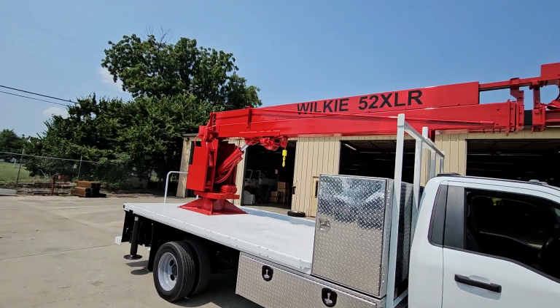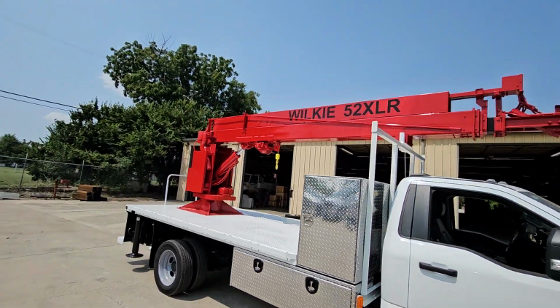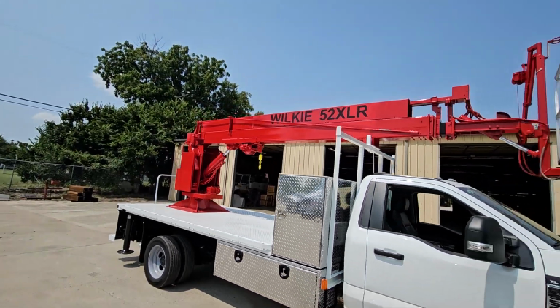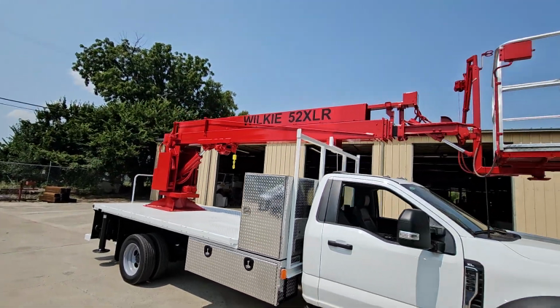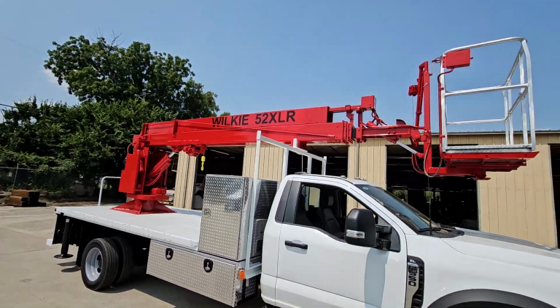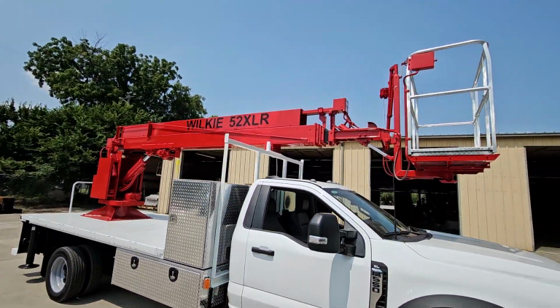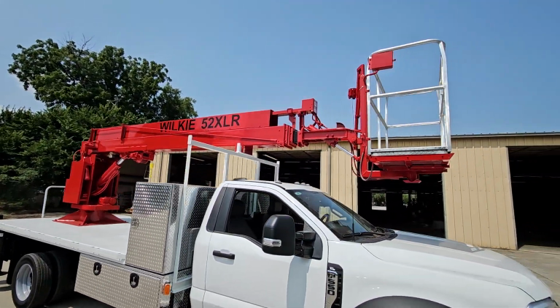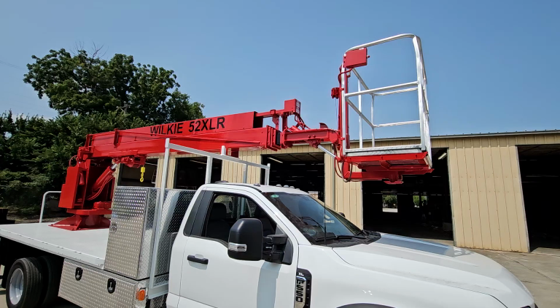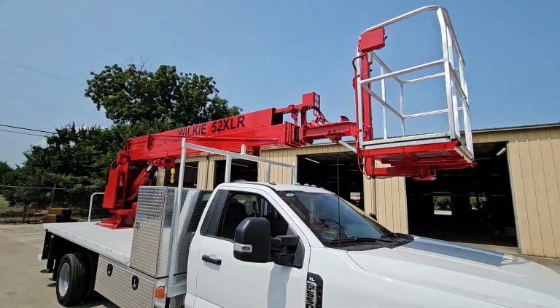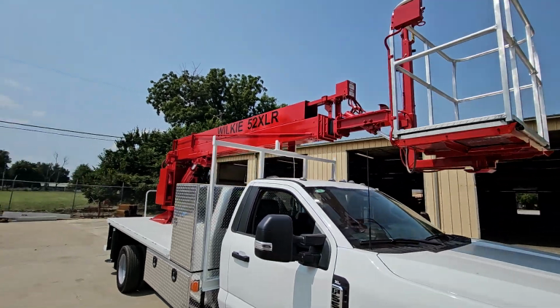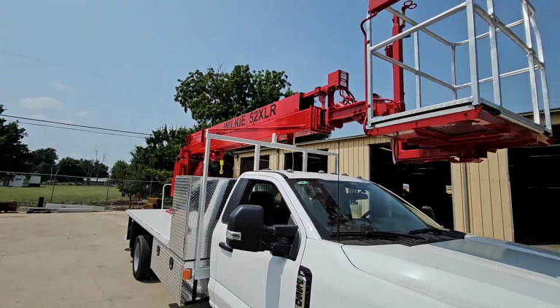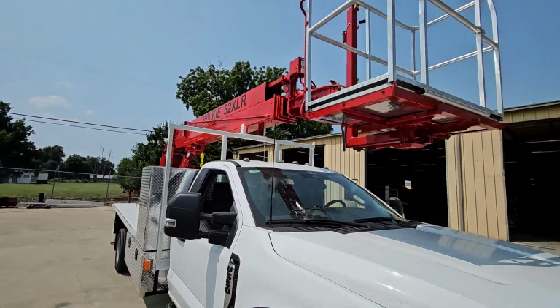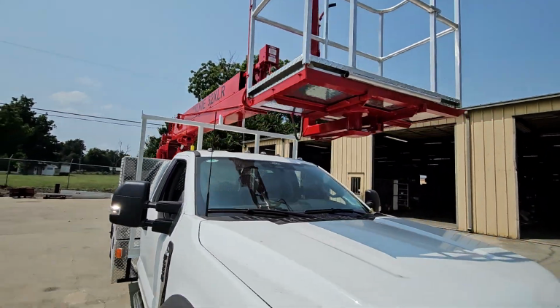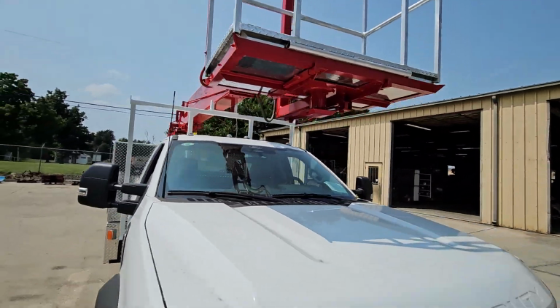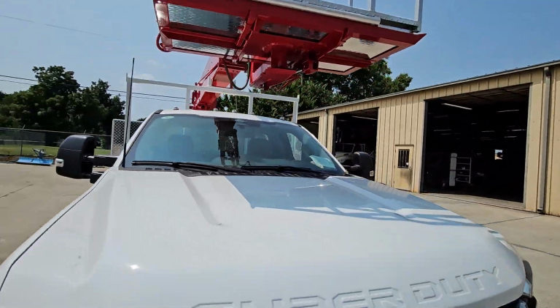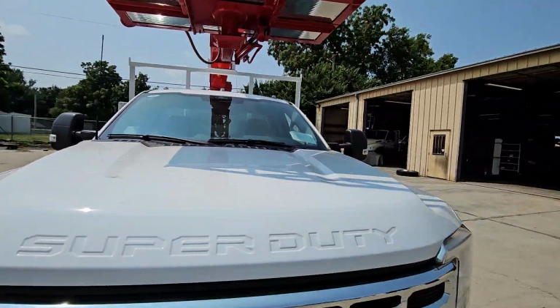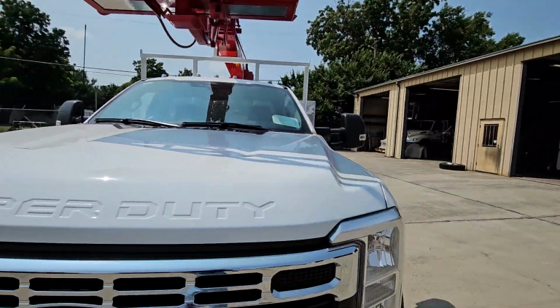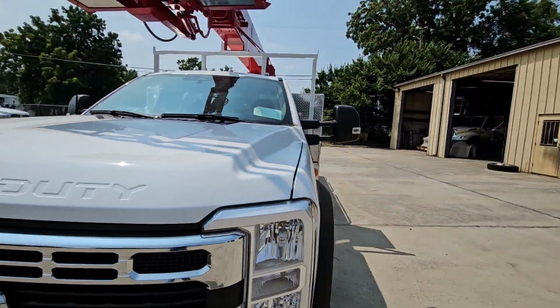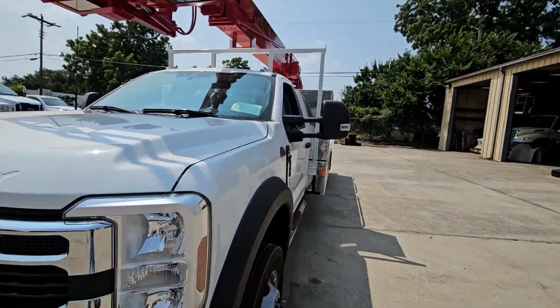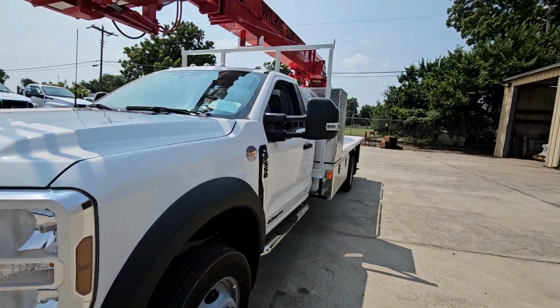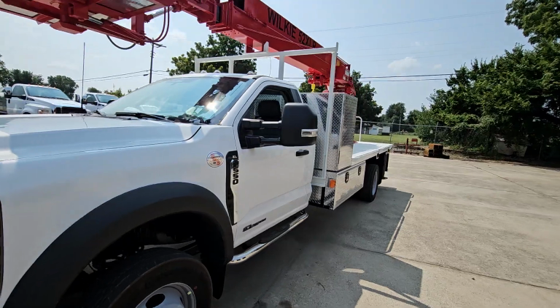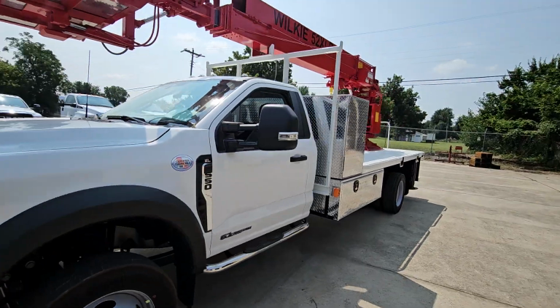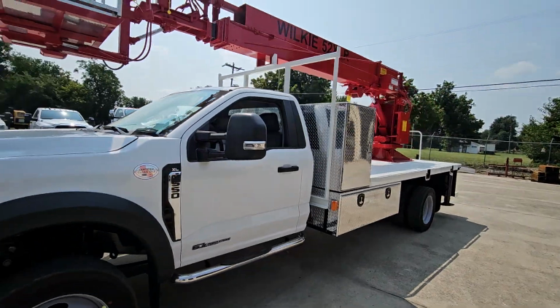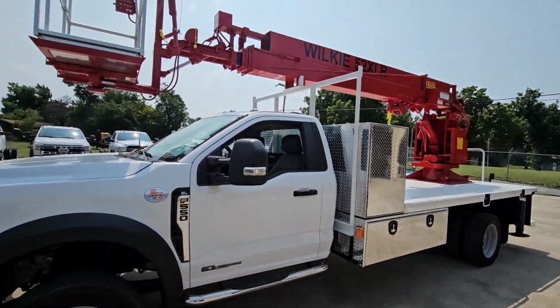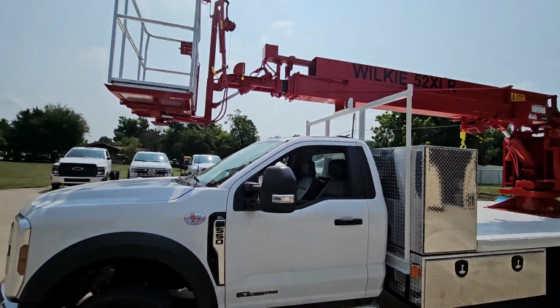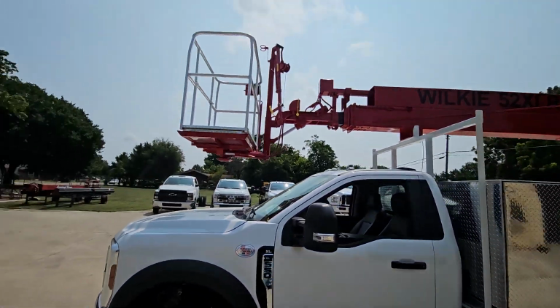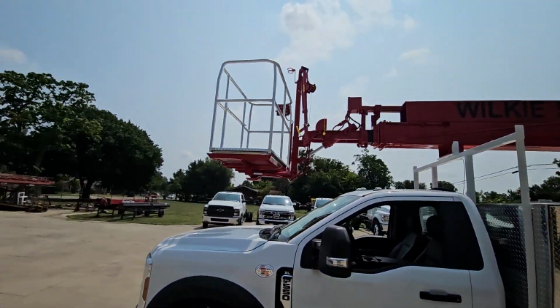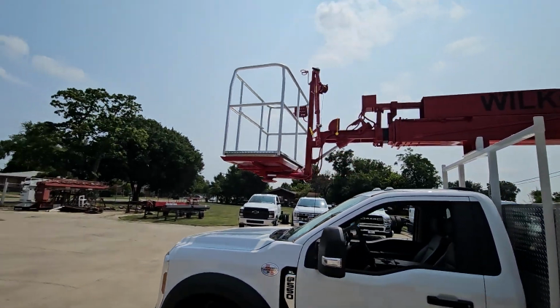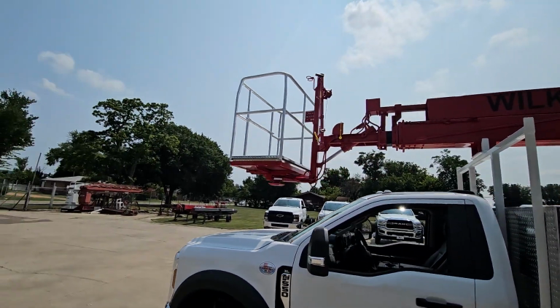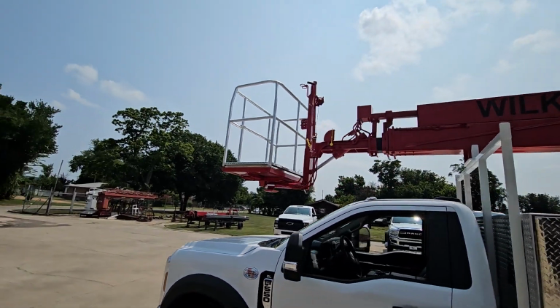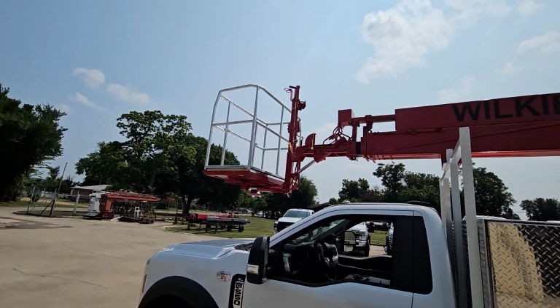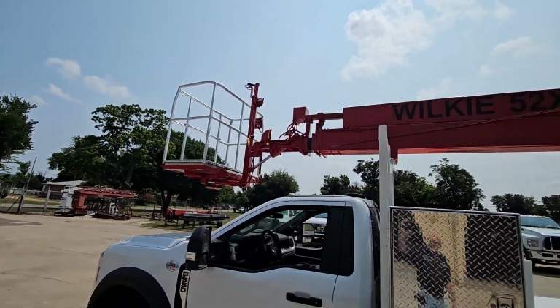52 feet of working height out of the basket fully extended. It's got a main load line winch rated at a thousand pounds either fully extended or fully retracted. The two-man power level, power rotate basket is standard.